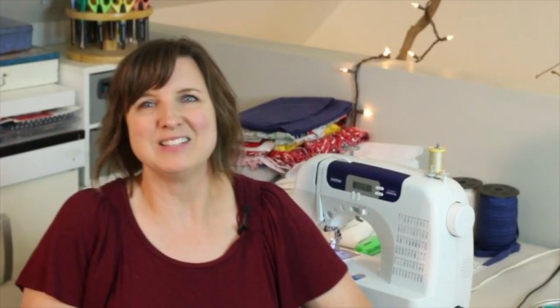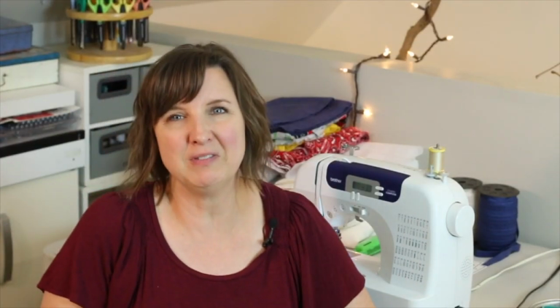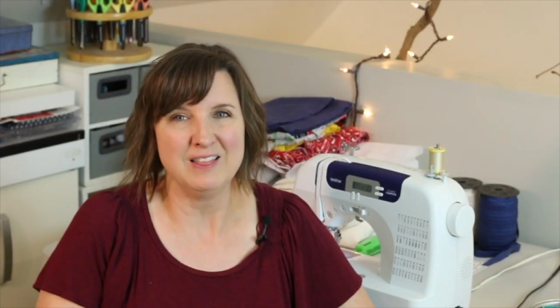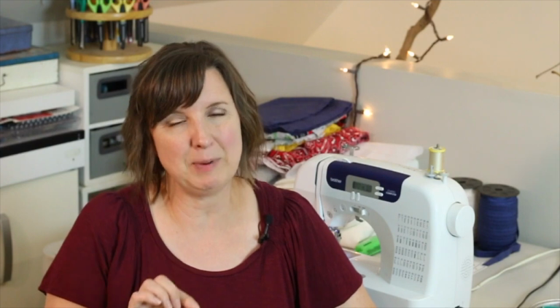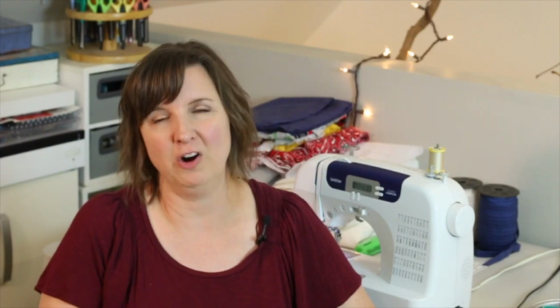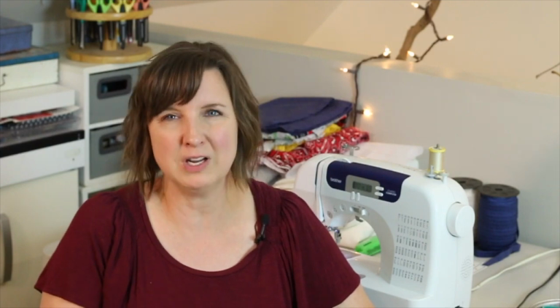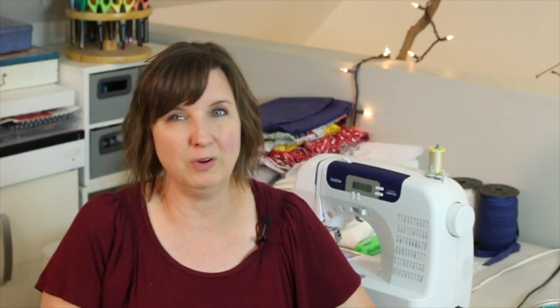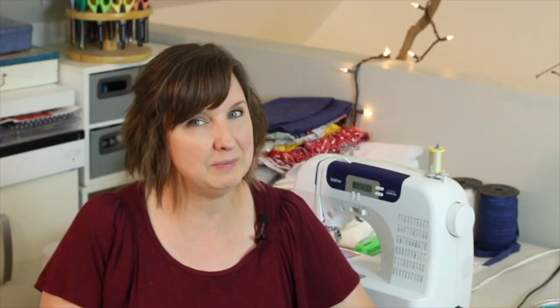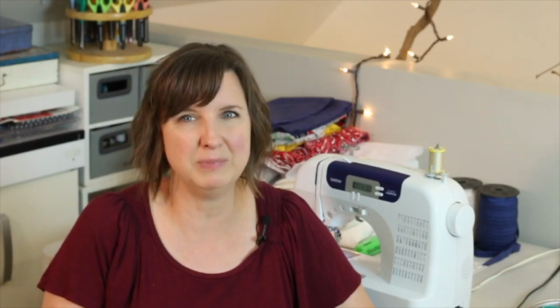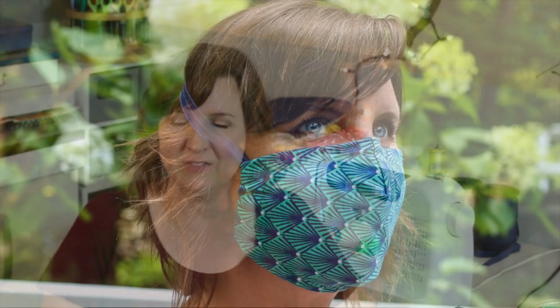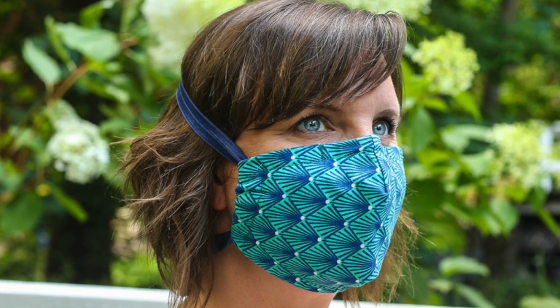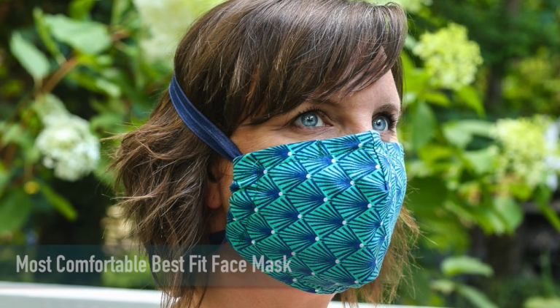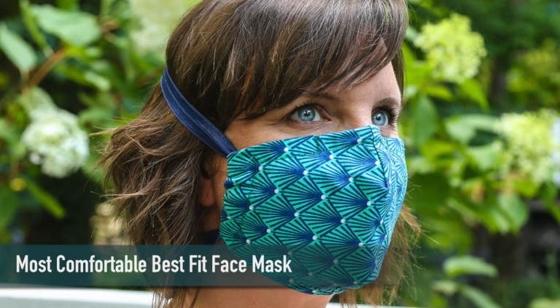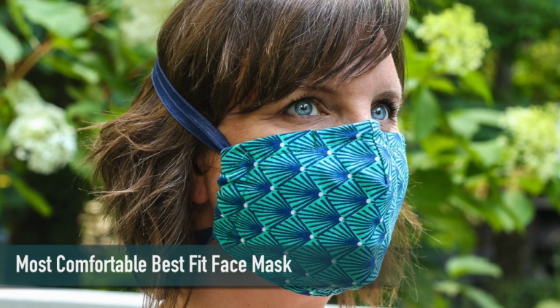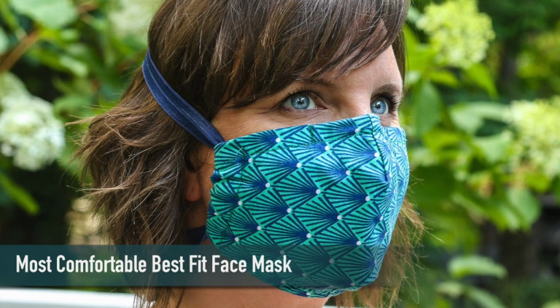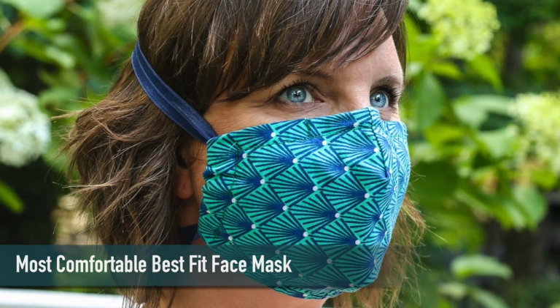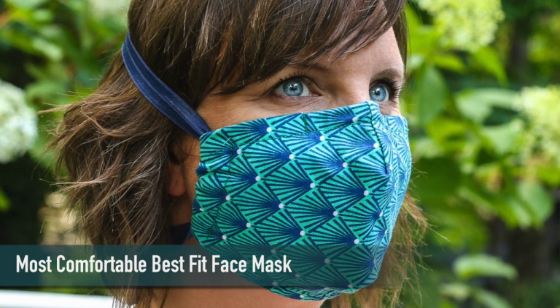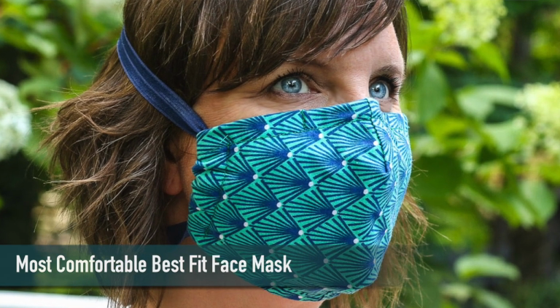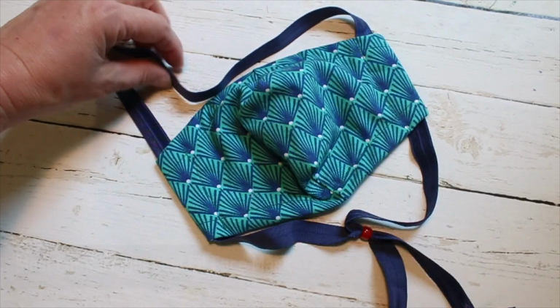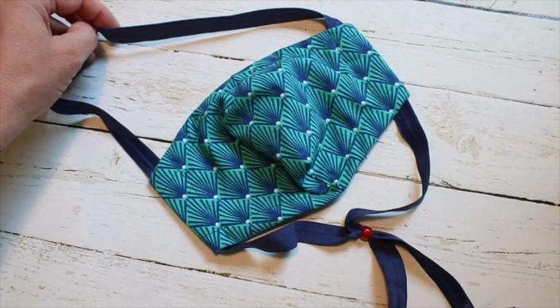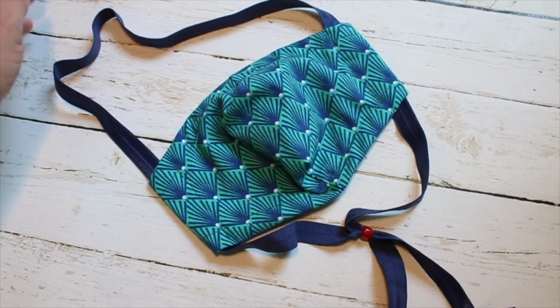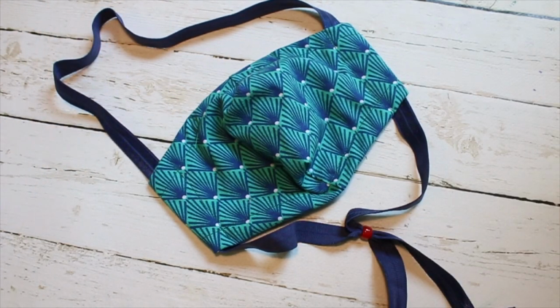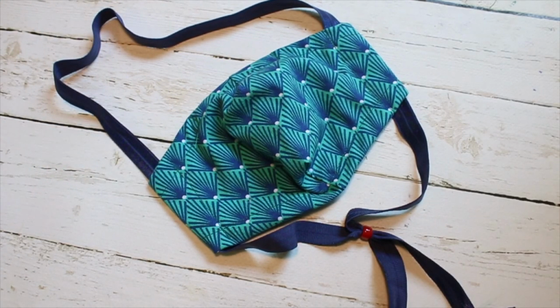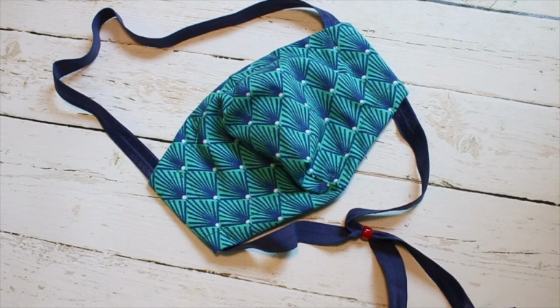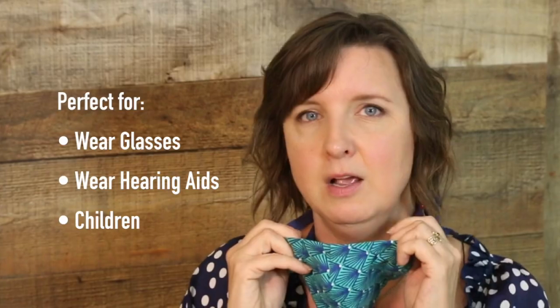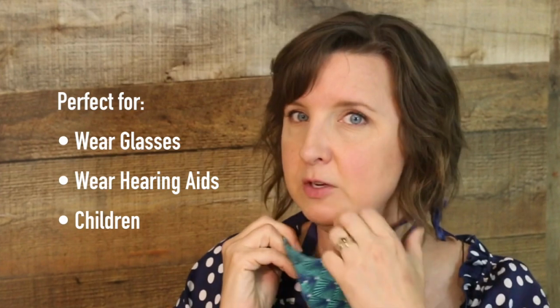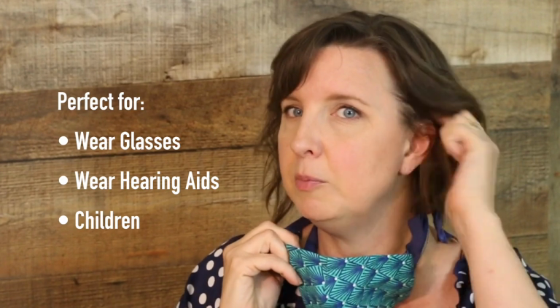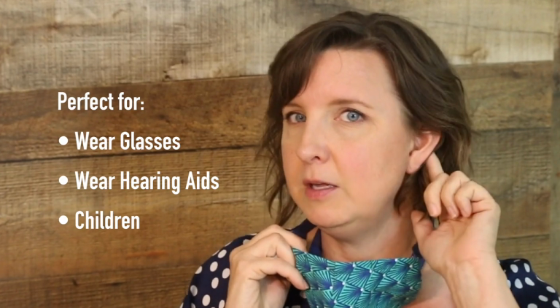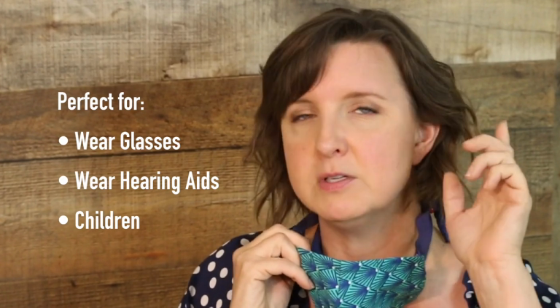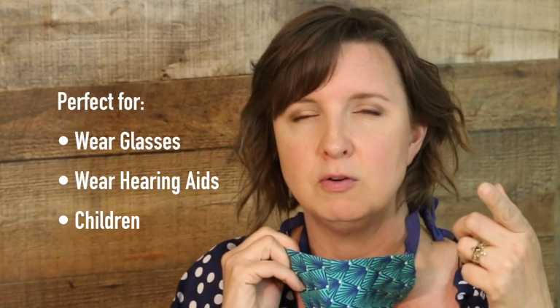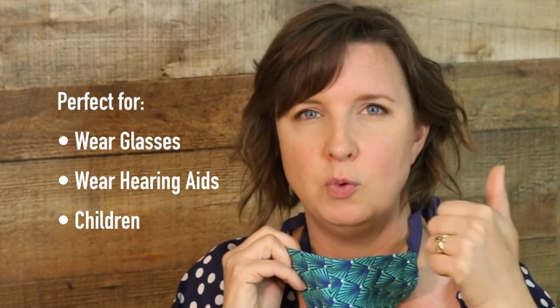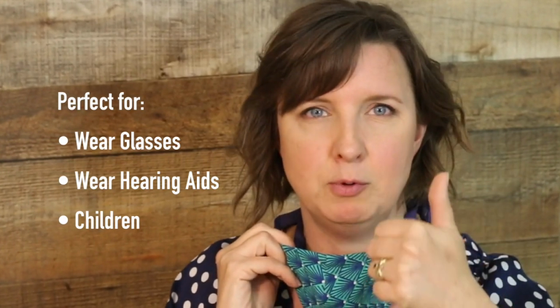So you heard me right. This is by far the most comfortable, not to mention best fitting face mask. This new design uses the same Best Fit Face Mask fabric pattern, but I've changed the straps slightly so they don't go behind the ears.